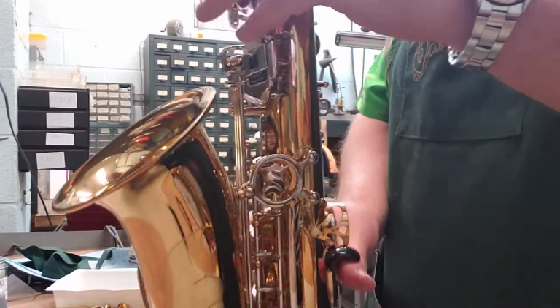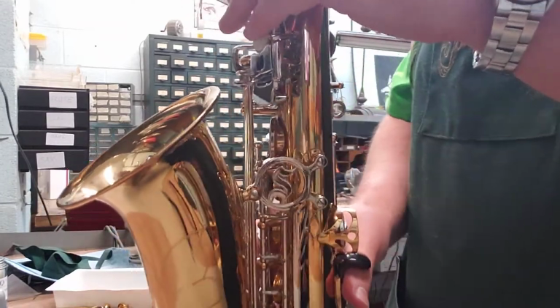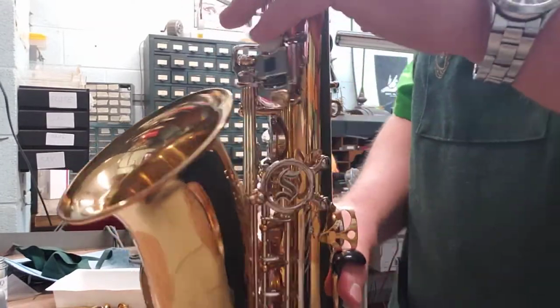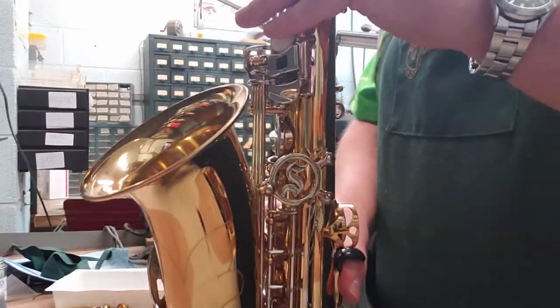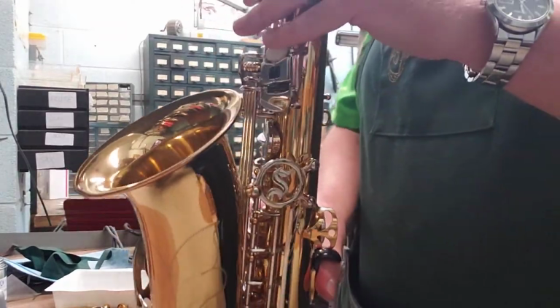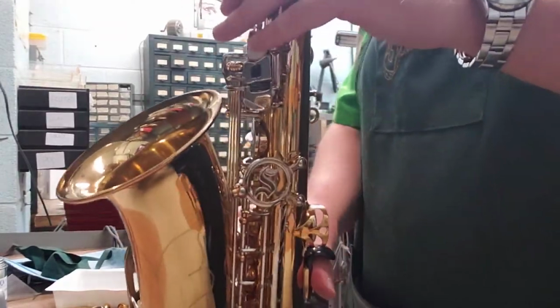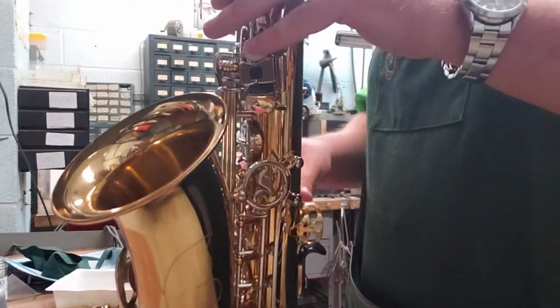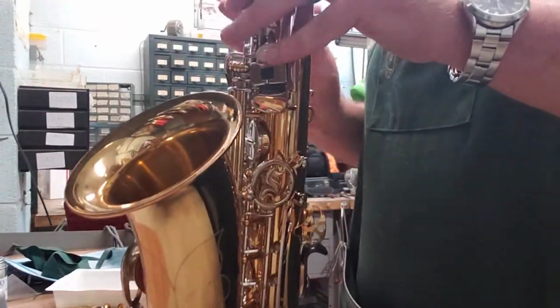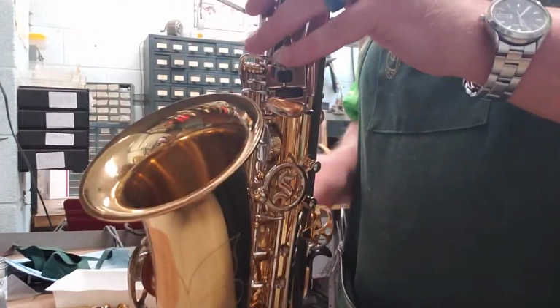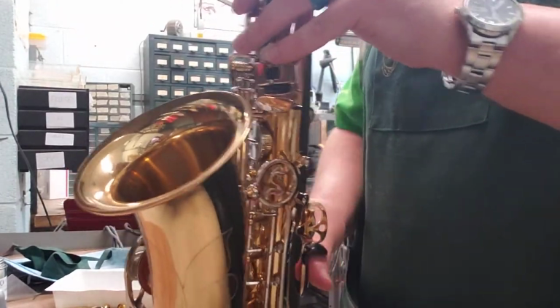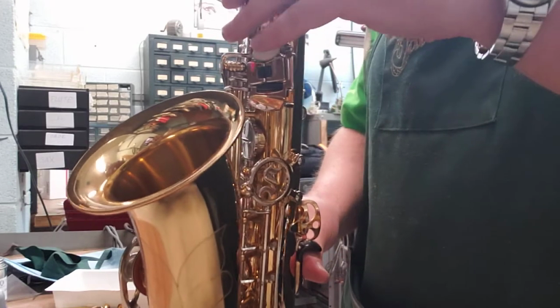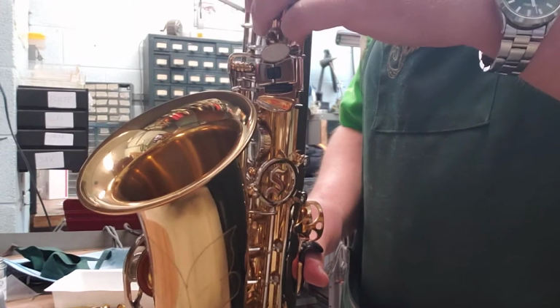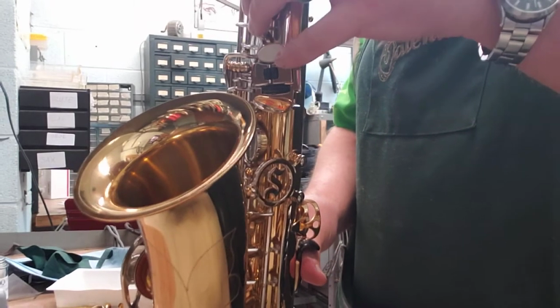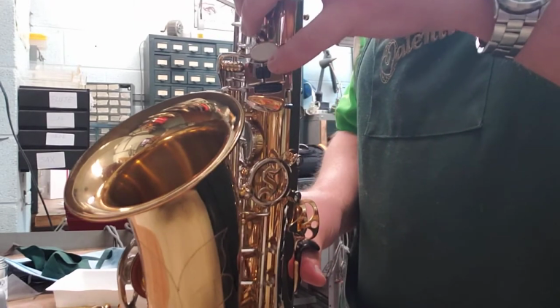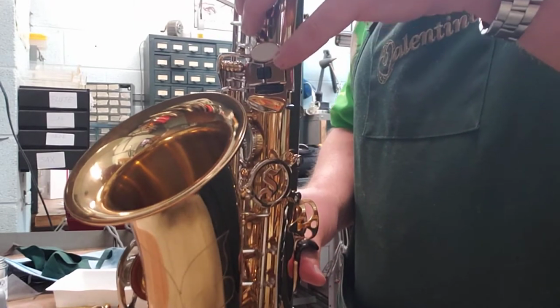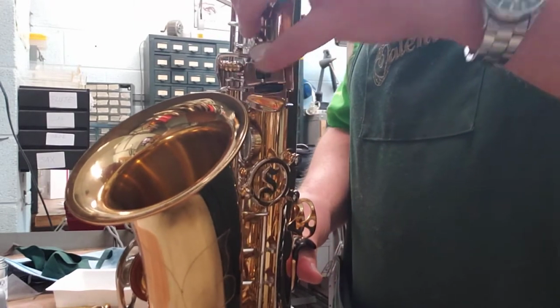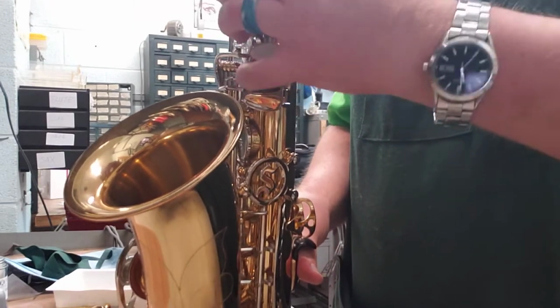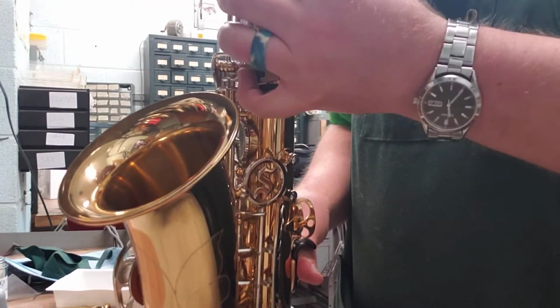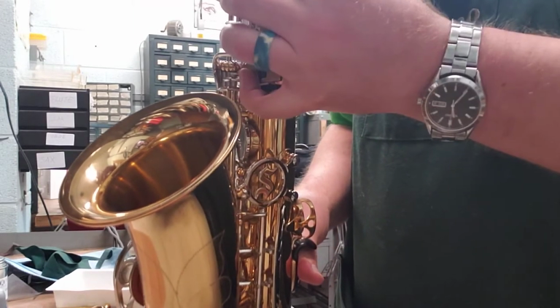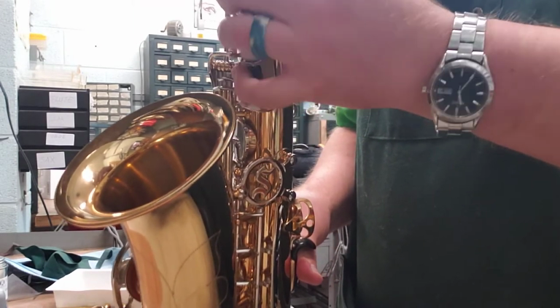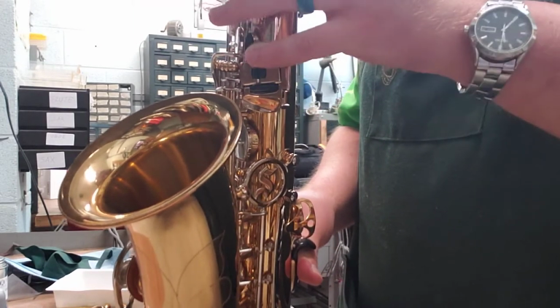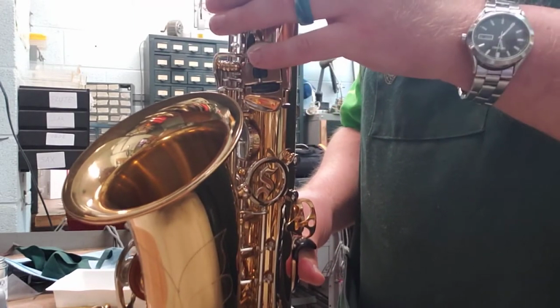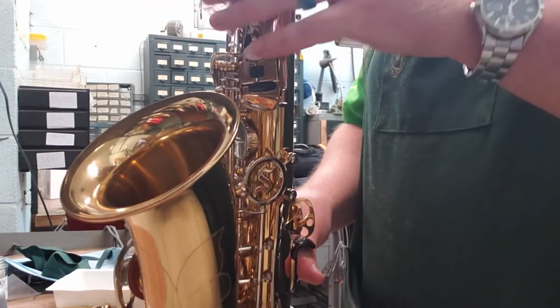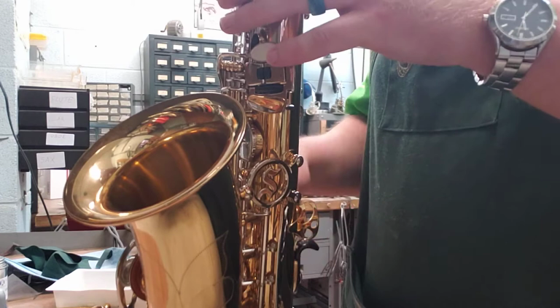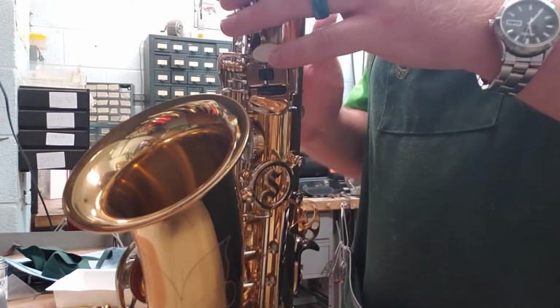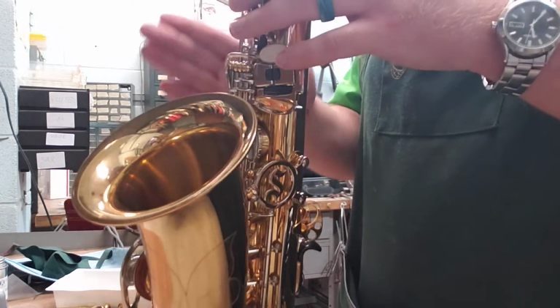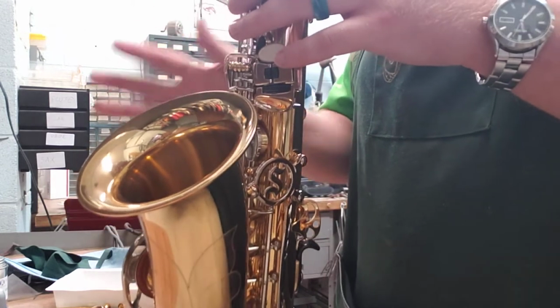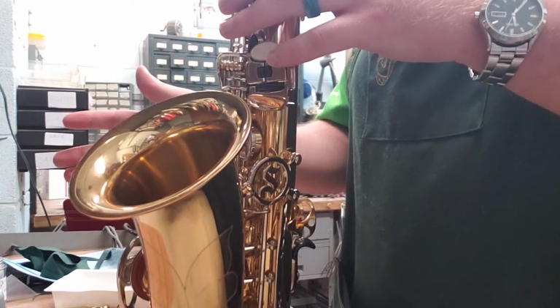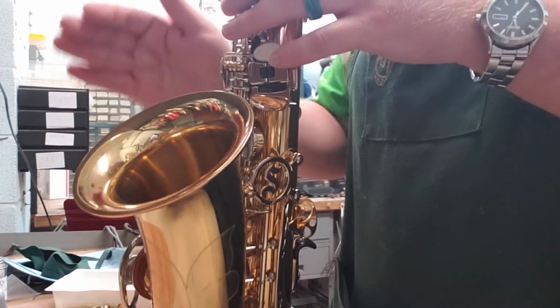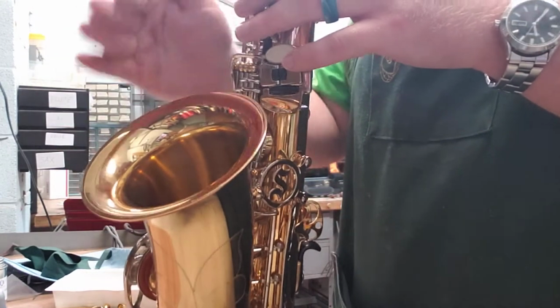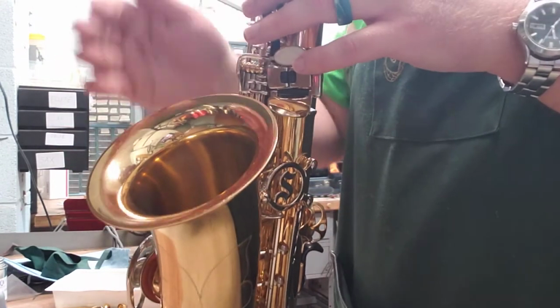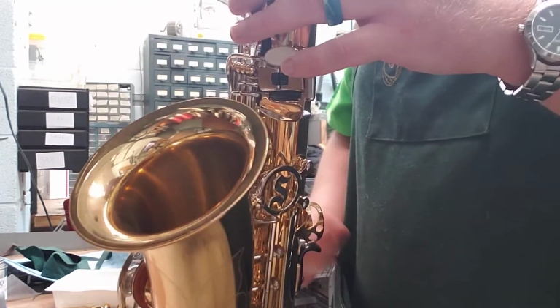Common saxophone problem with the low notes. I'm going to start on low D and go chromatically down to low B flat, the lowest note on the instrument, and take note of which notes work and which ones don't.